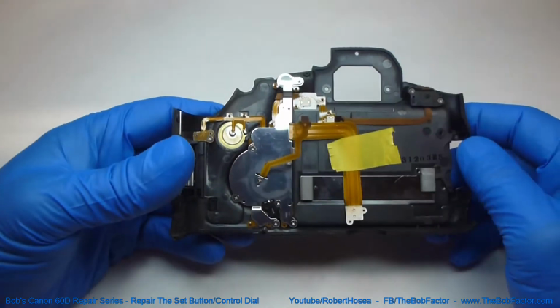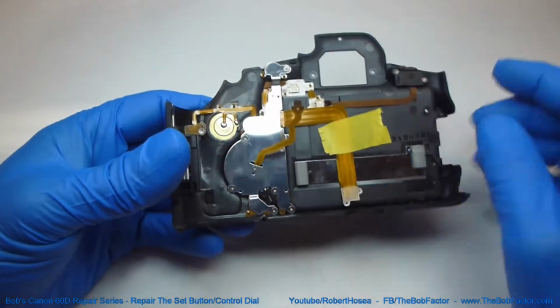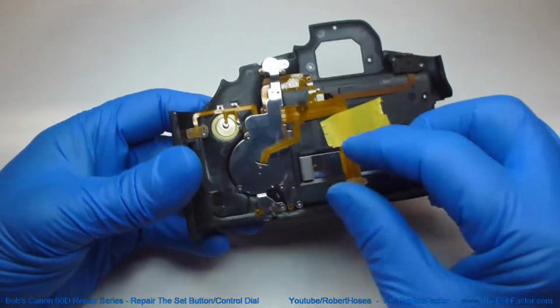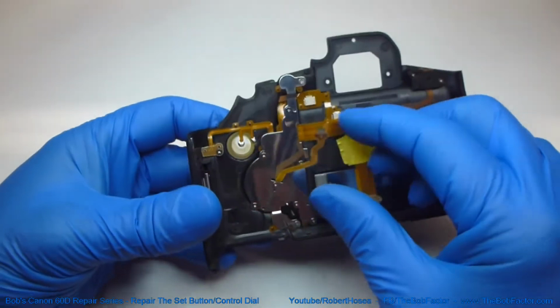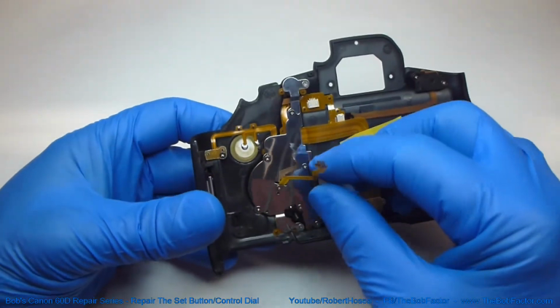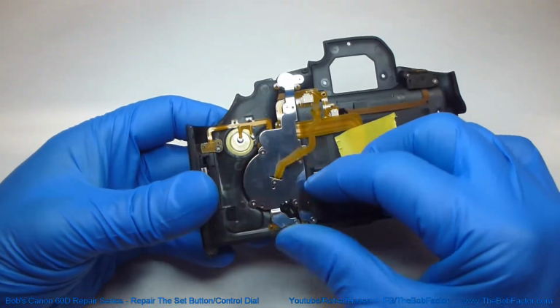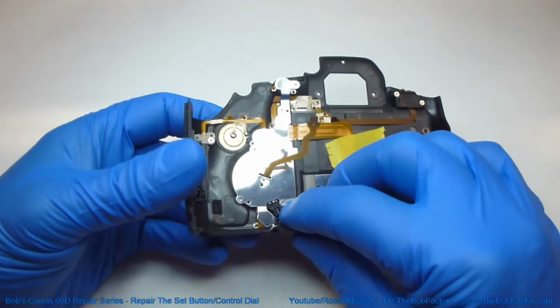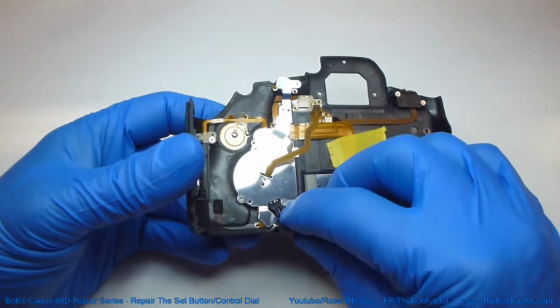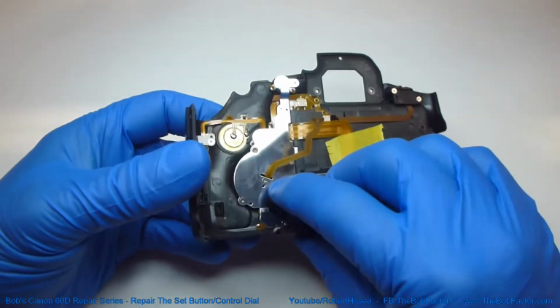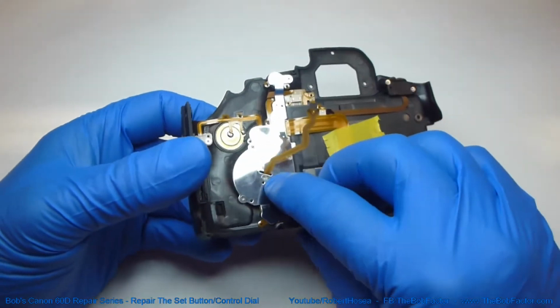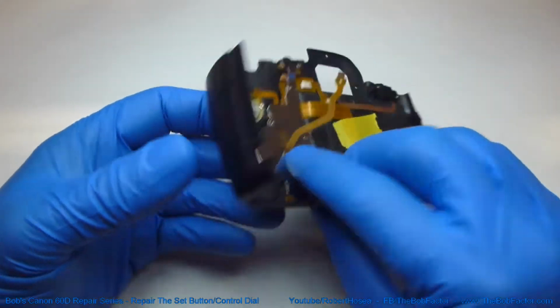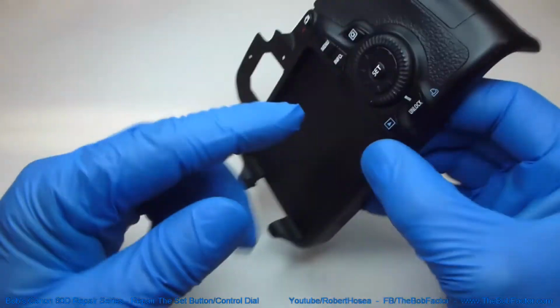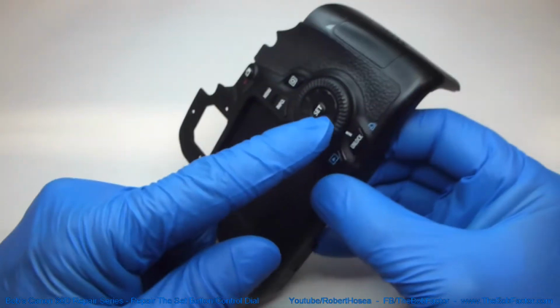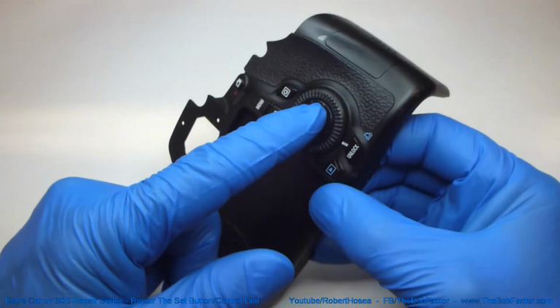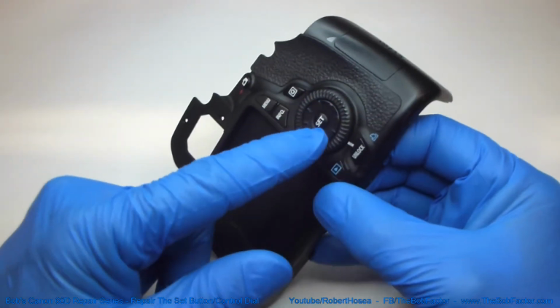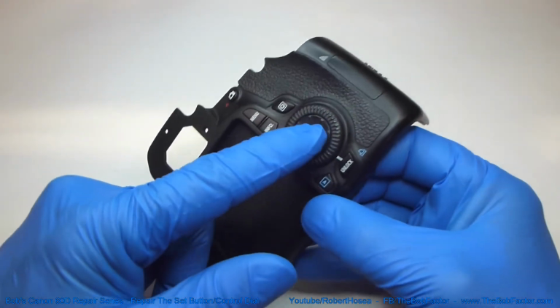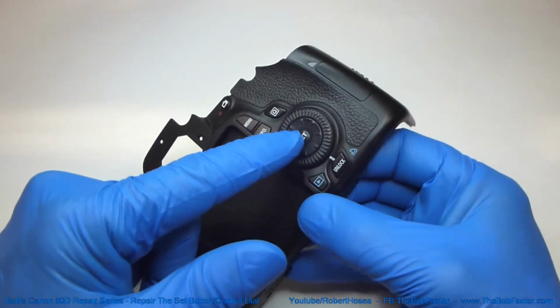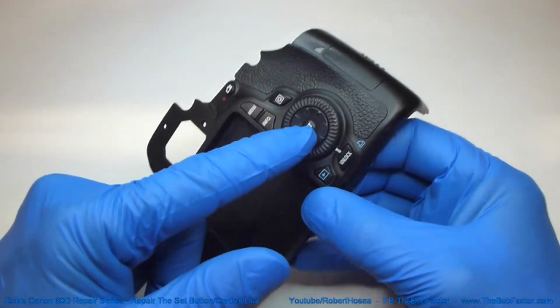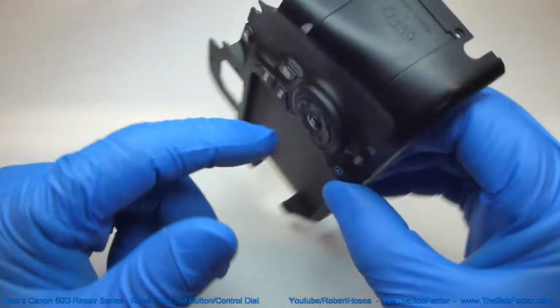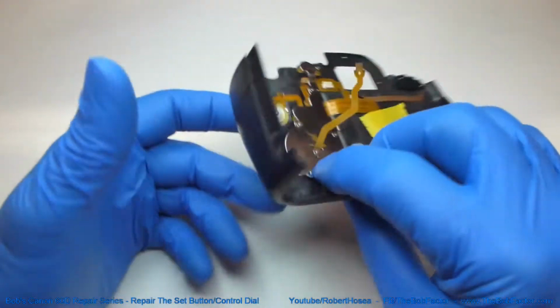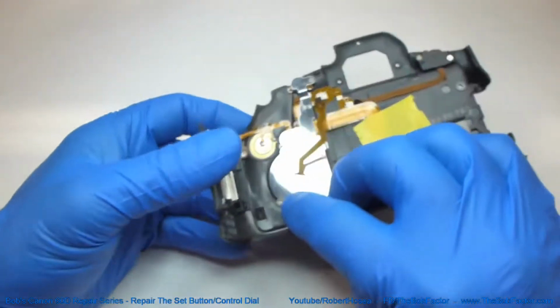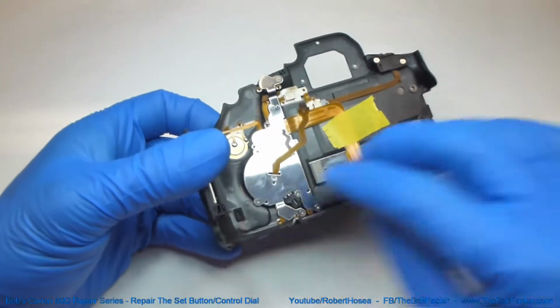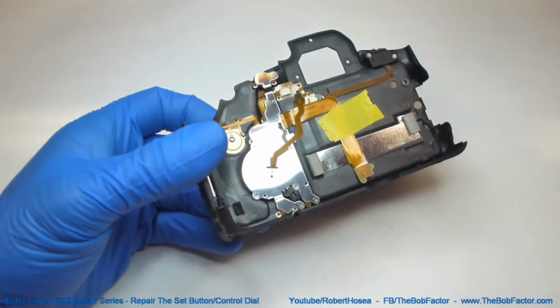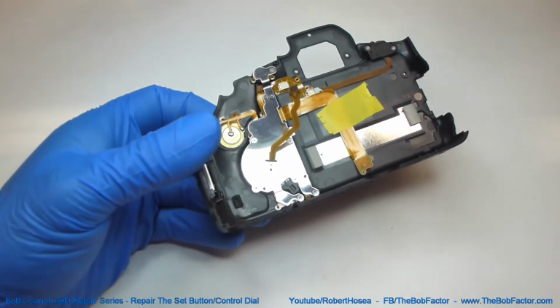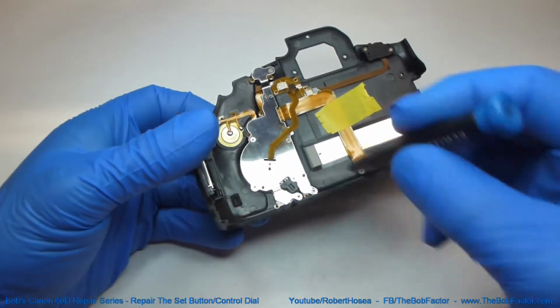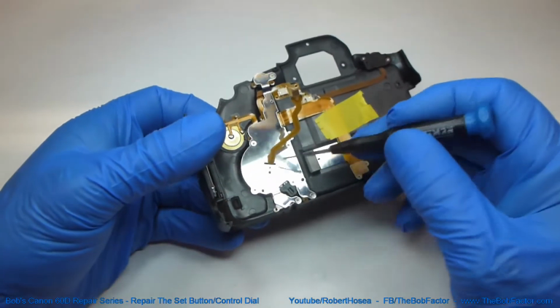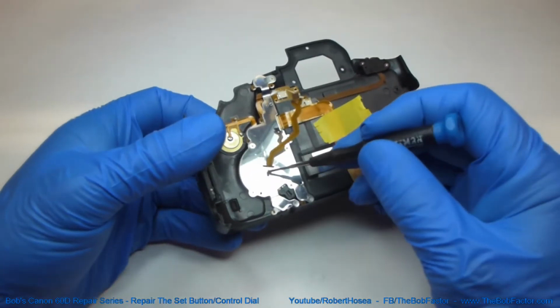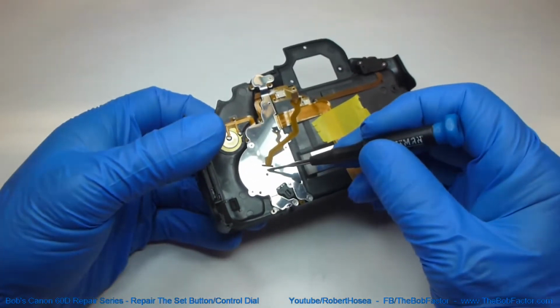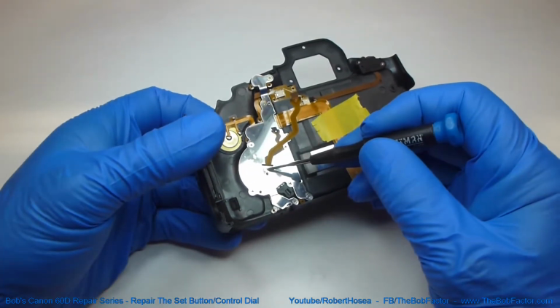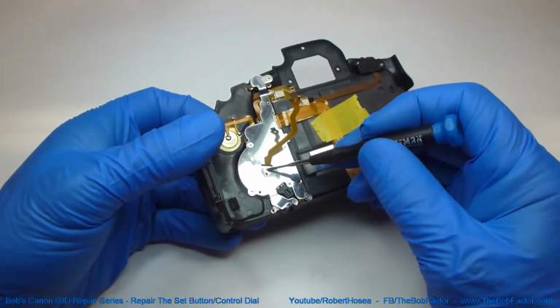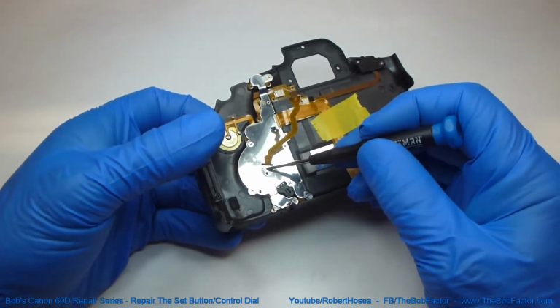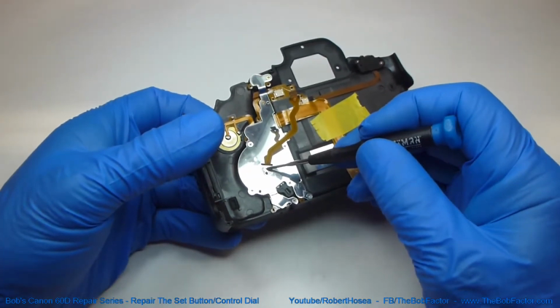If all you need to do is replace the set button and multi-controller unit, which is this inner part right here, that's pretty easy. There's just one screw right here that you have to remove.